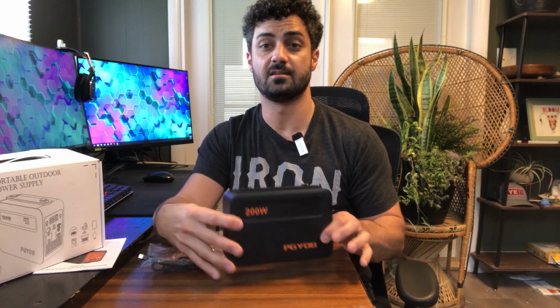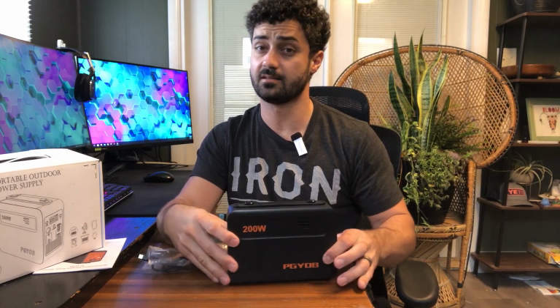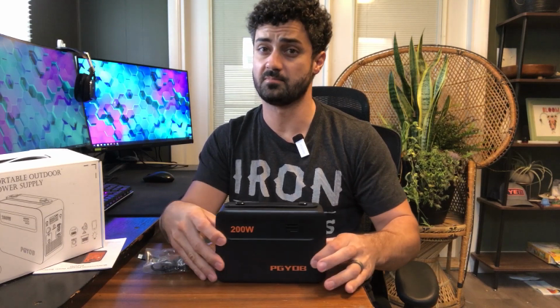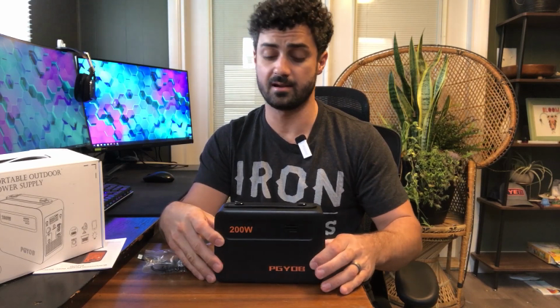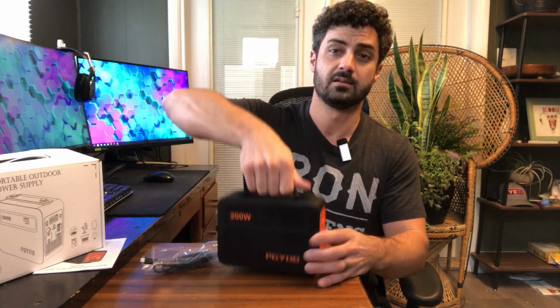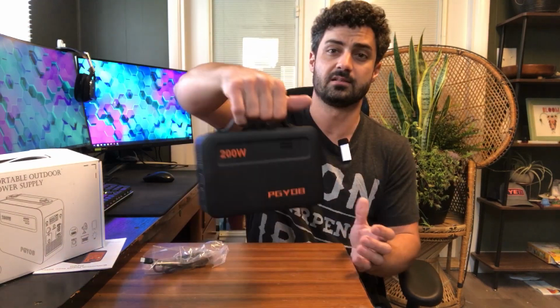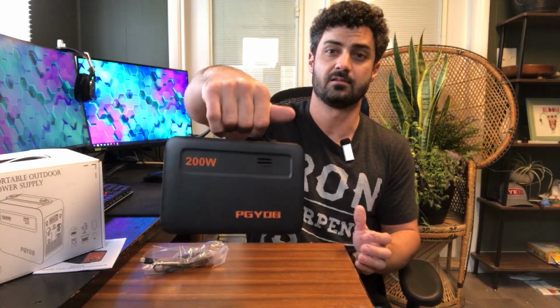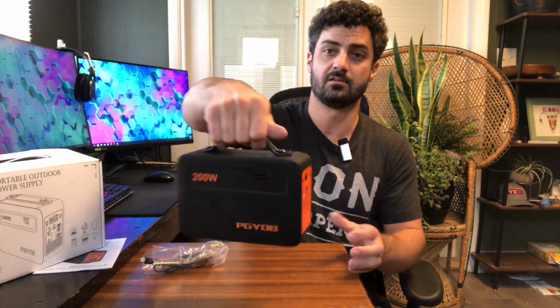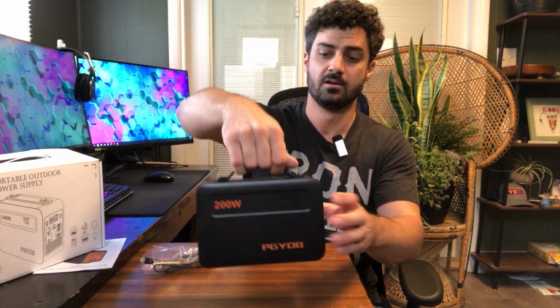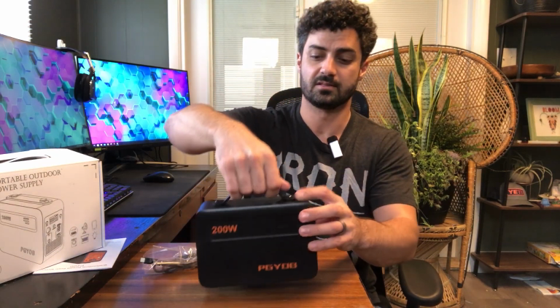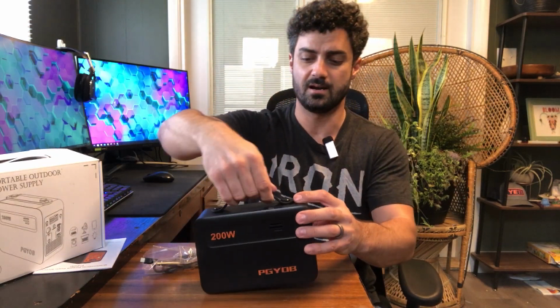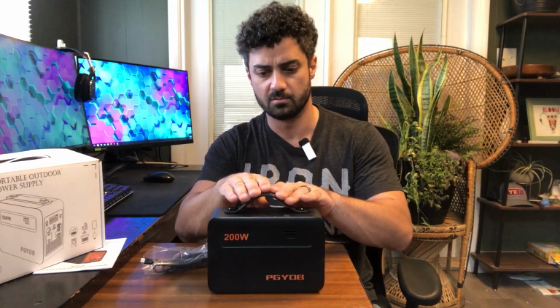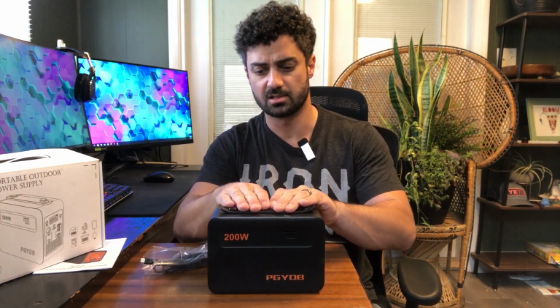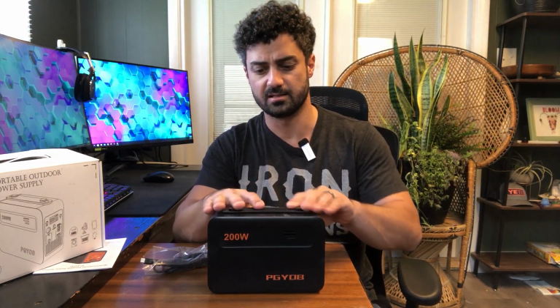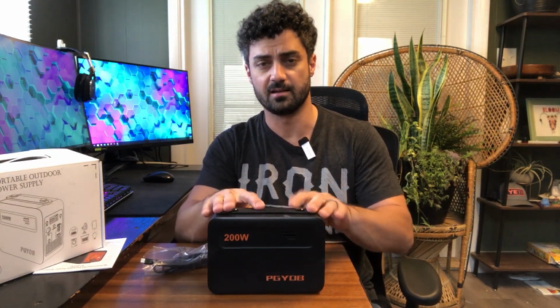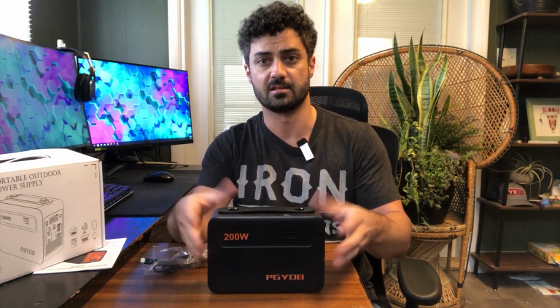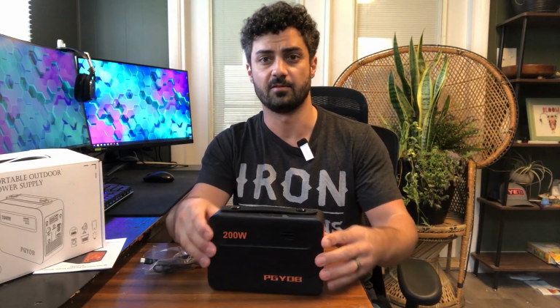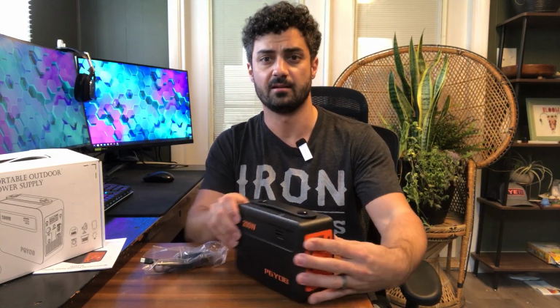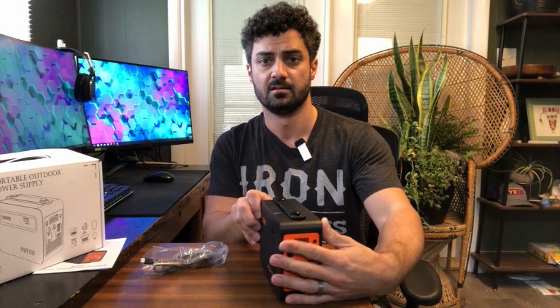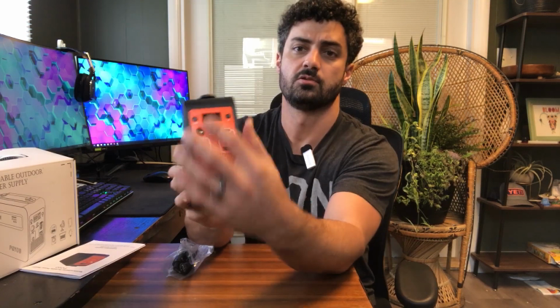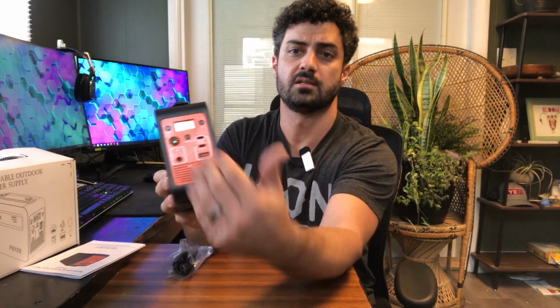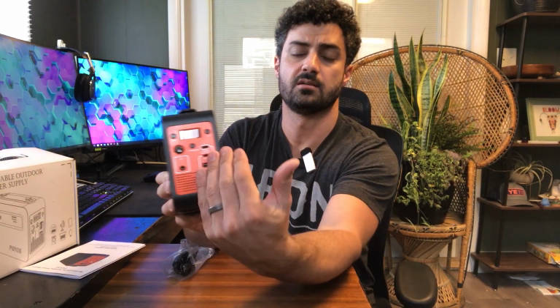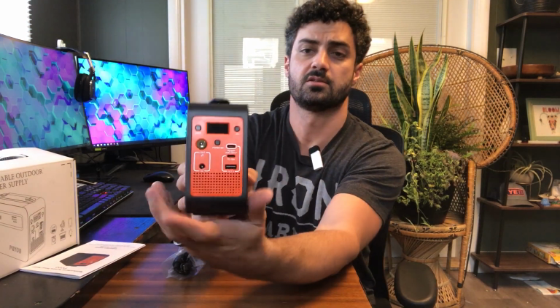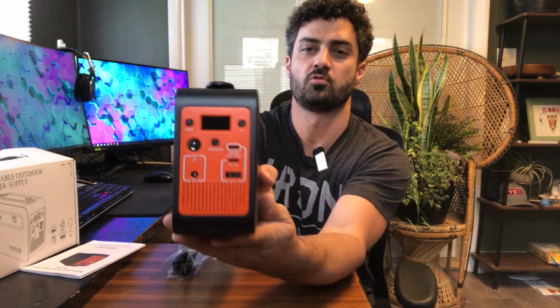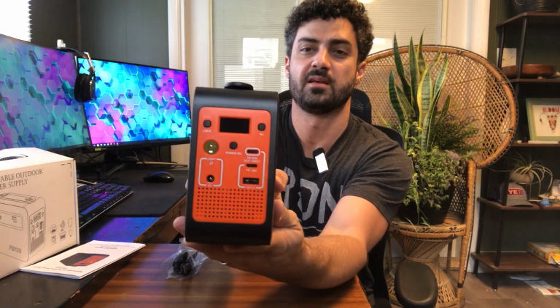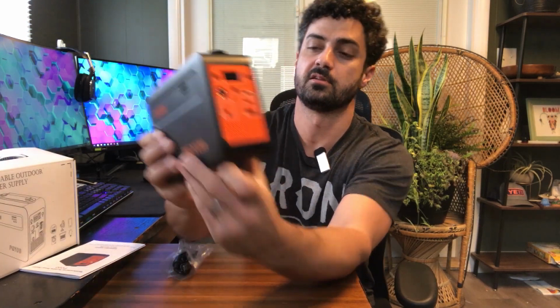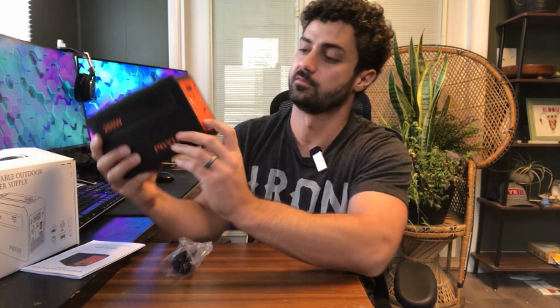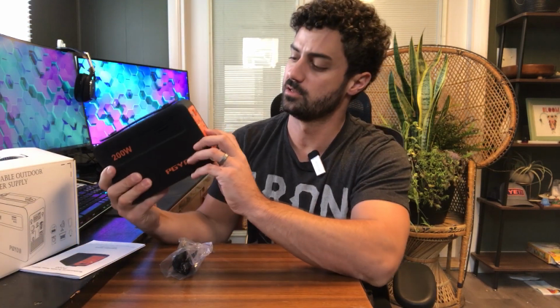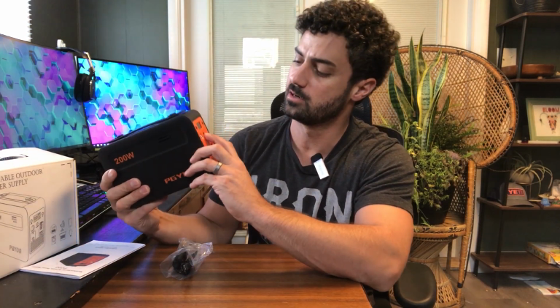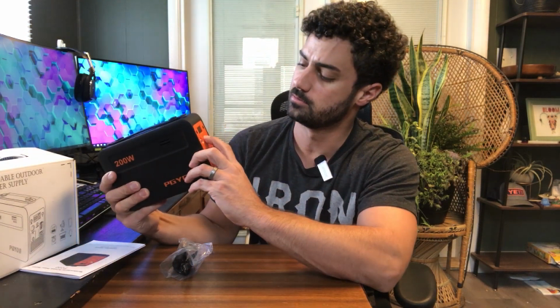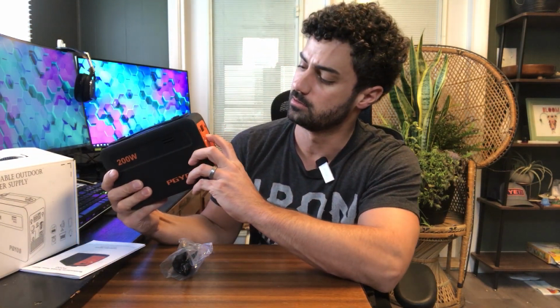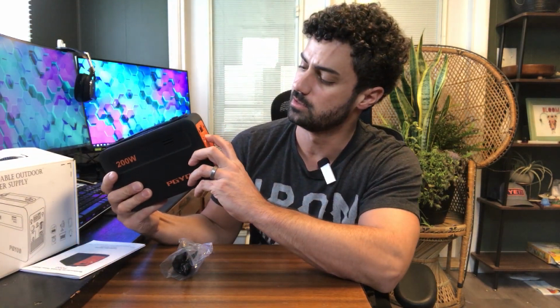It's nice and compact. There's a nice handle on the top which slides down and sits flat. We get a nice control panel on the front with a power button right in the middle.